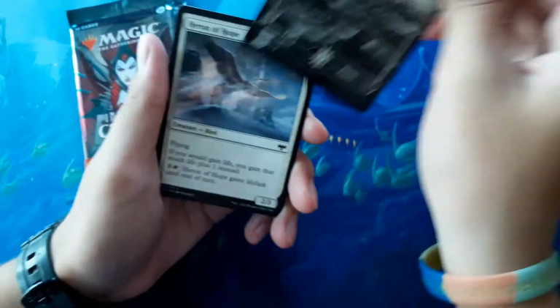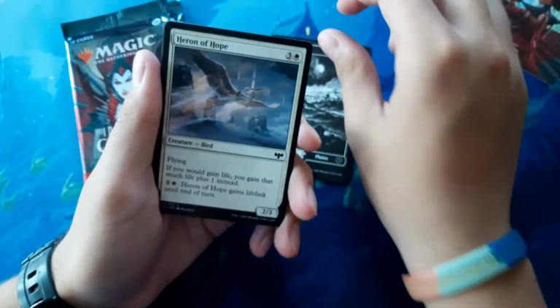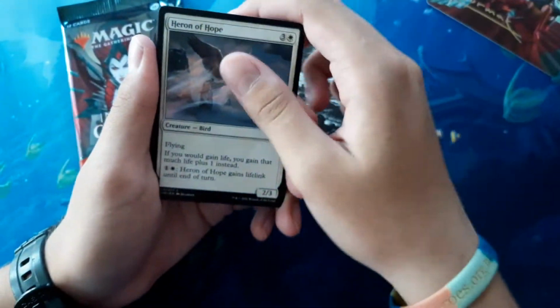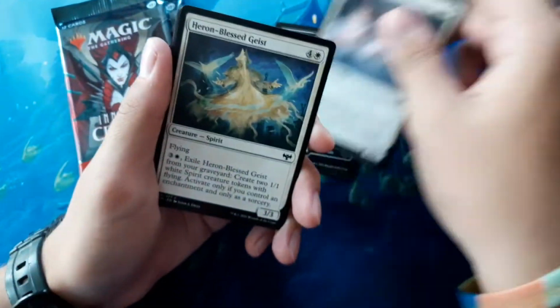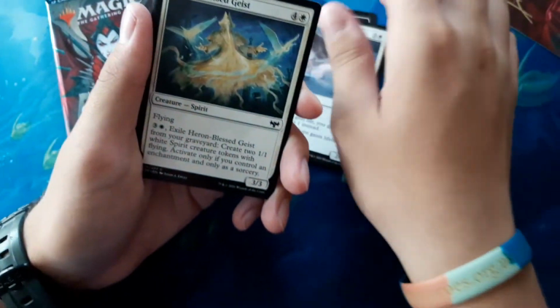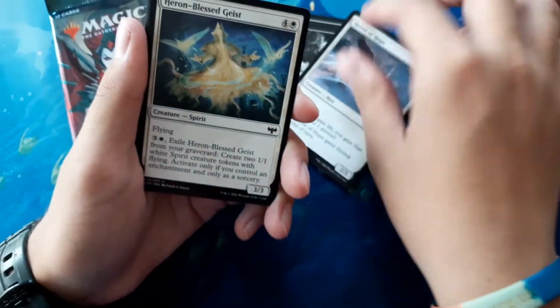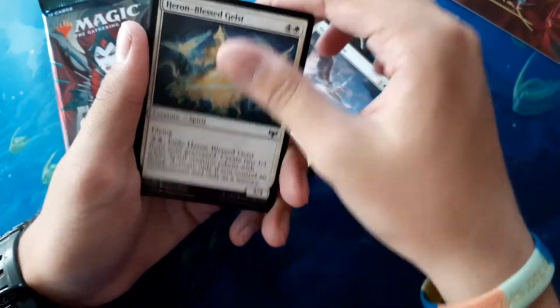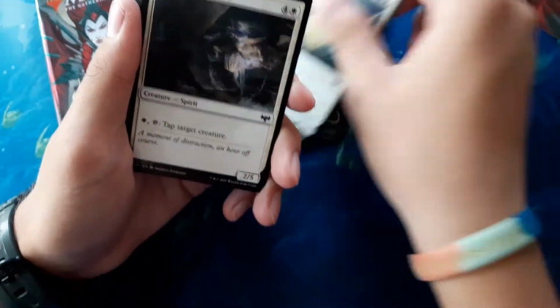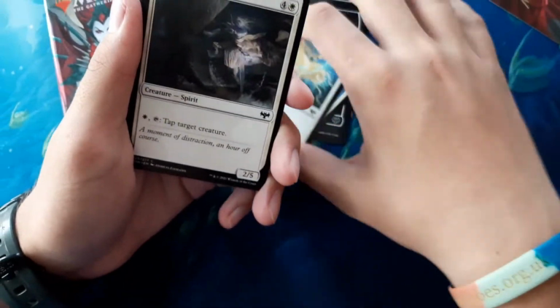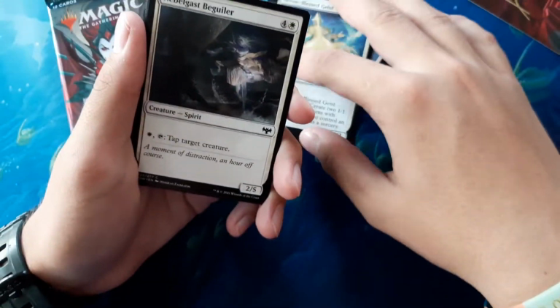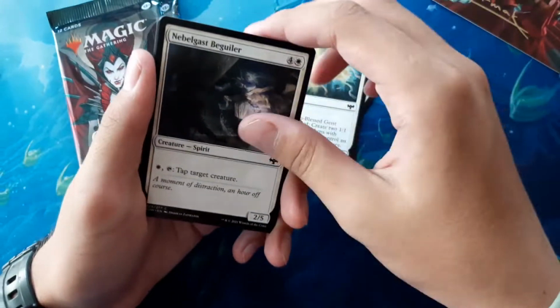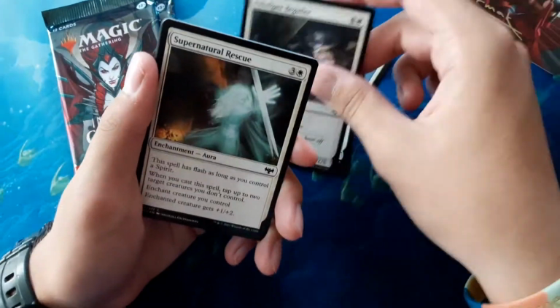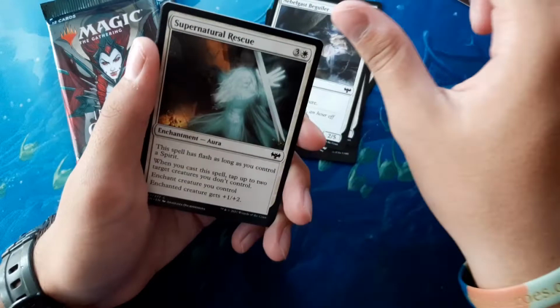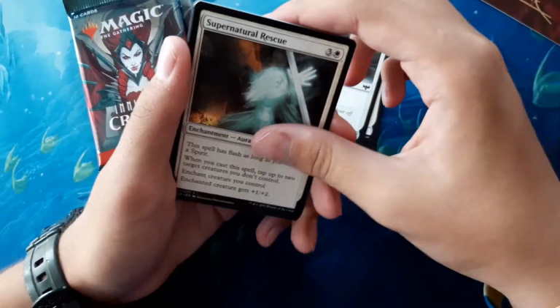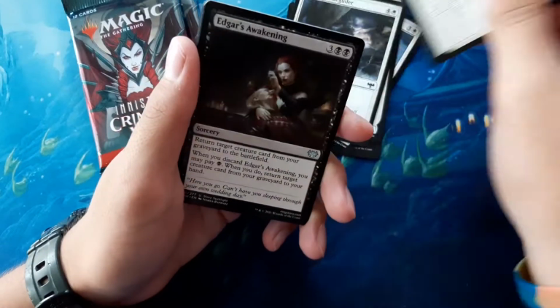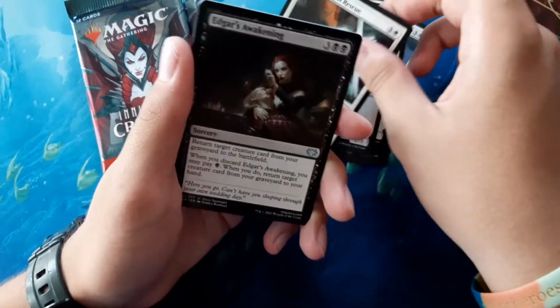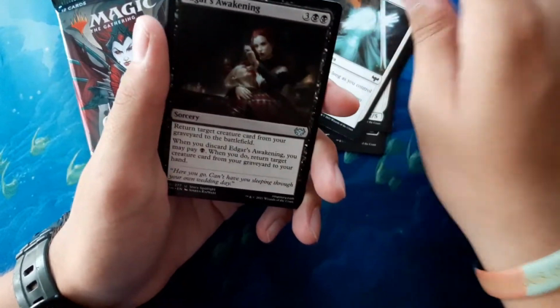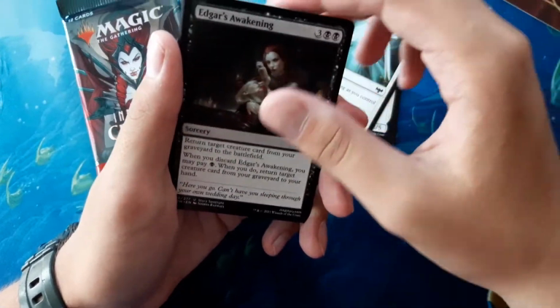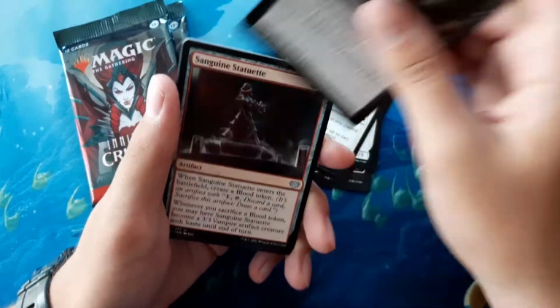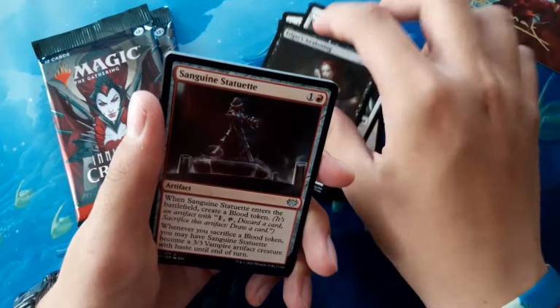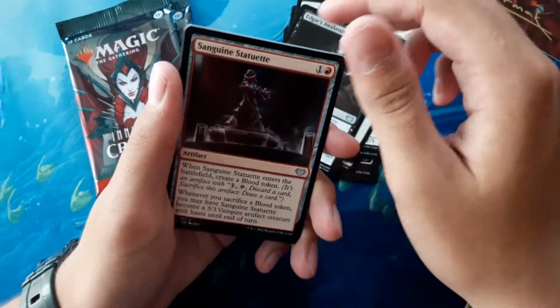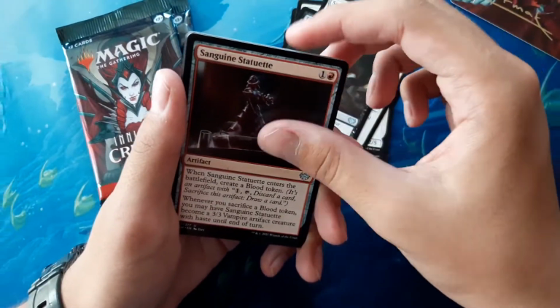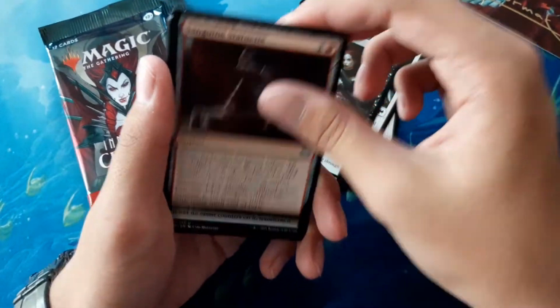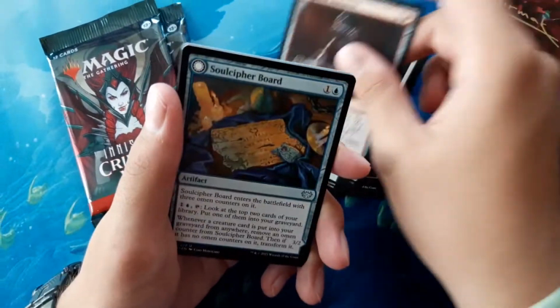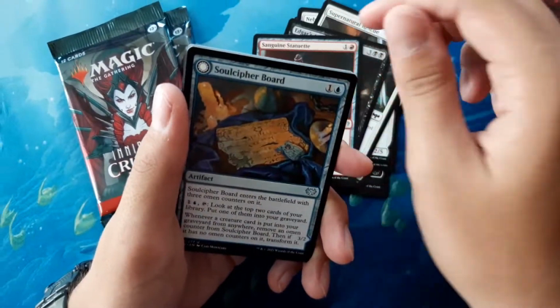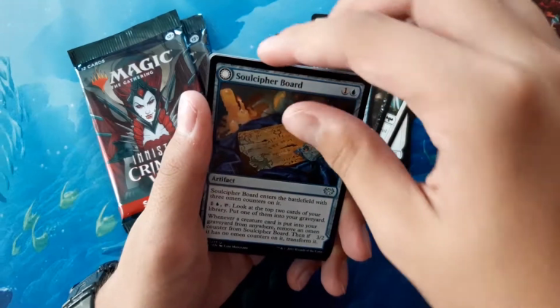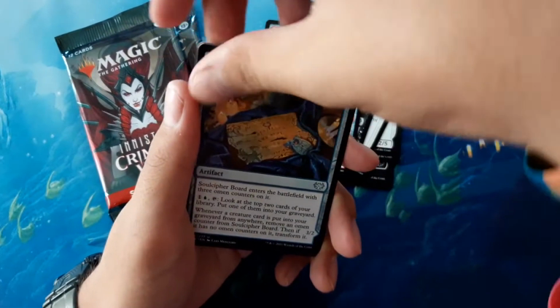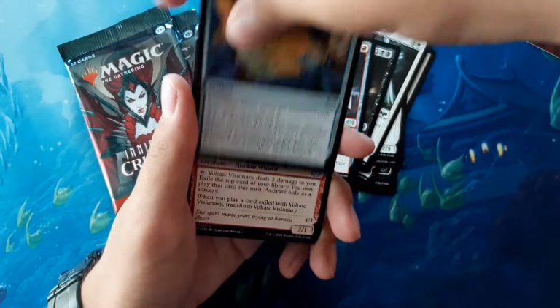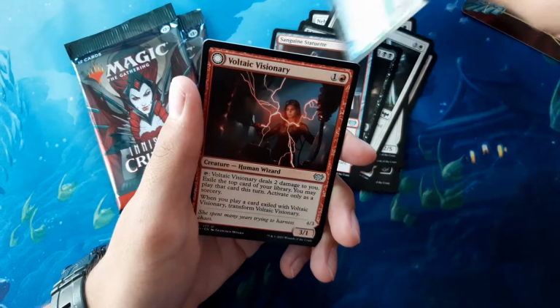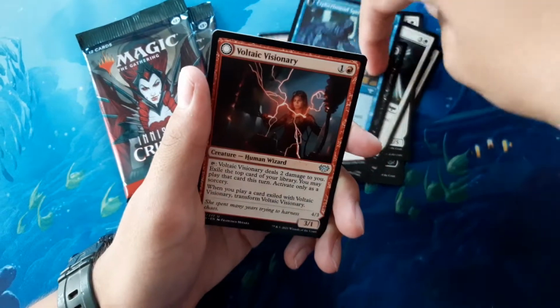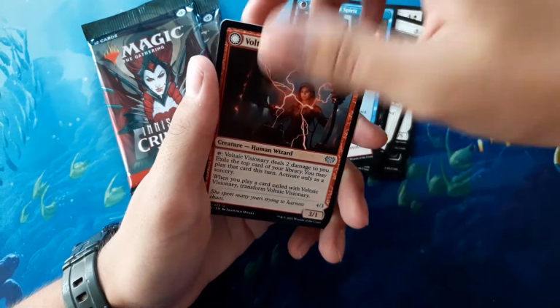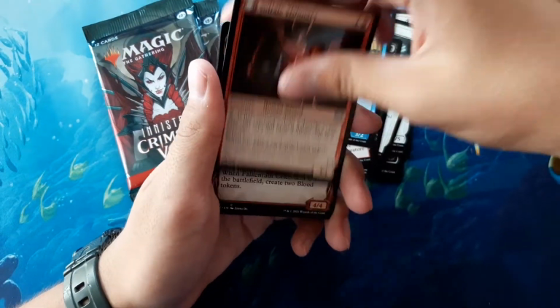Lanes, Heron of Hope, Heron Blessed Geest, Neville Gaspi Geiler, Supernatural Rescue, Edgar's Awakening, Sanguine Statuette, Soul Cypher Board, Voltaic Visionary.